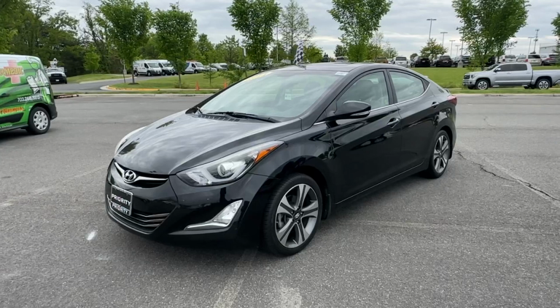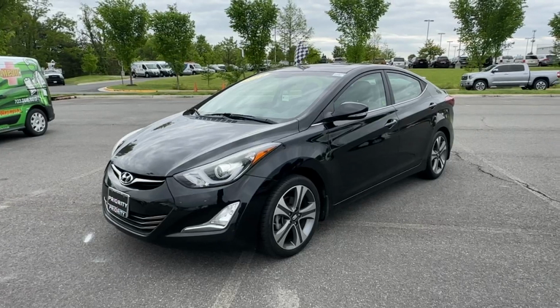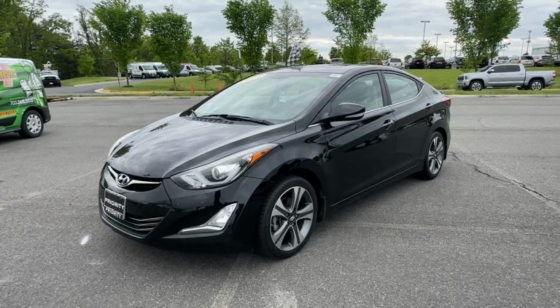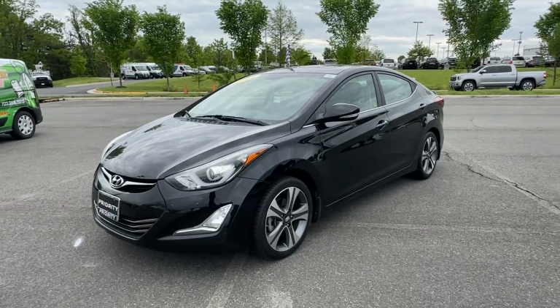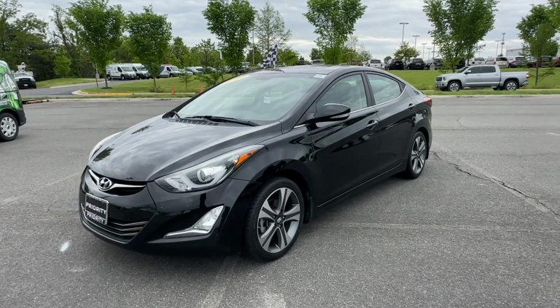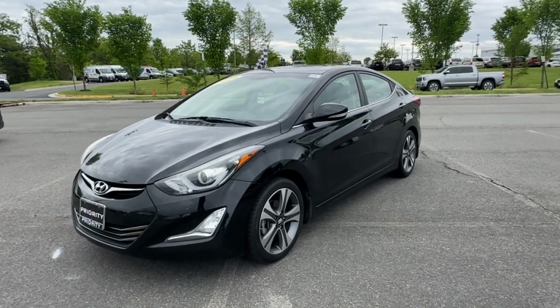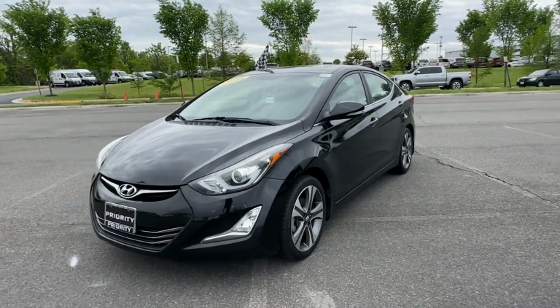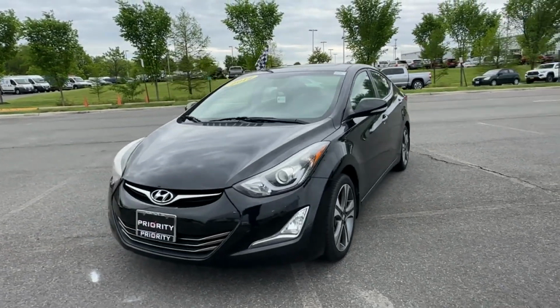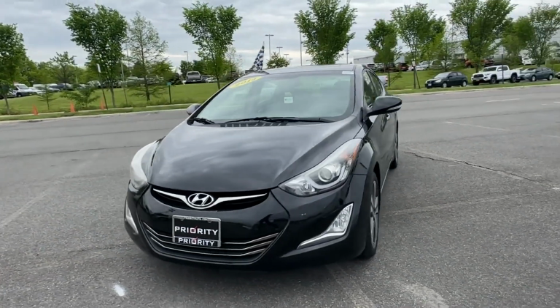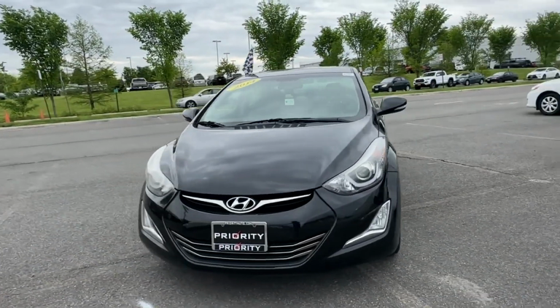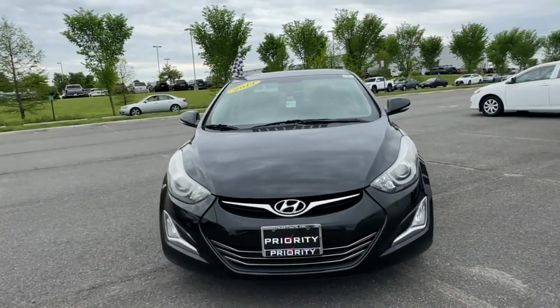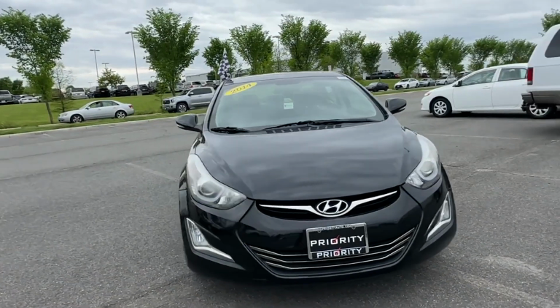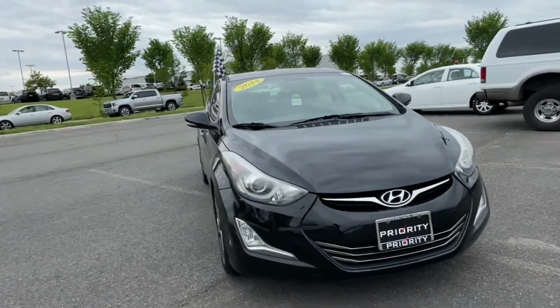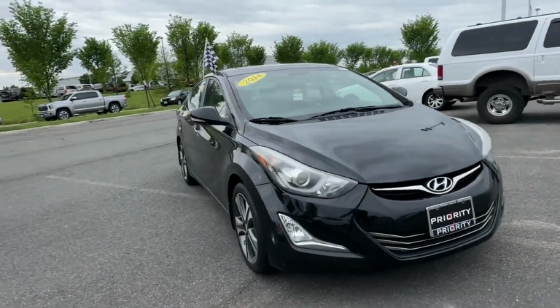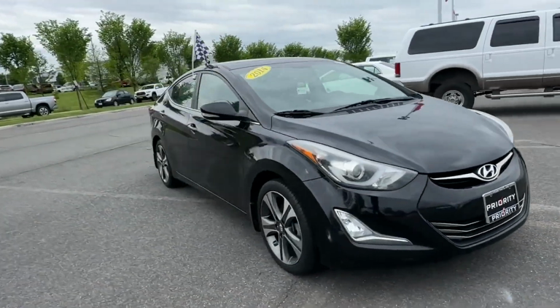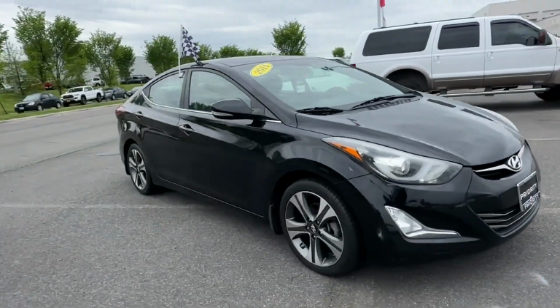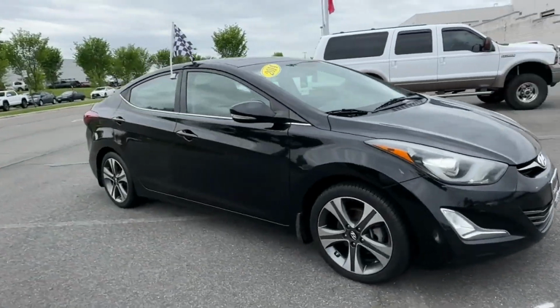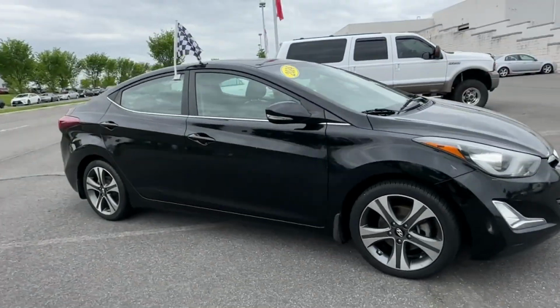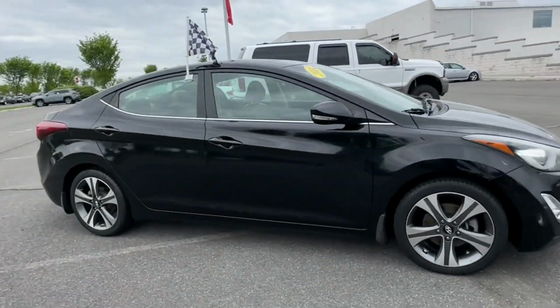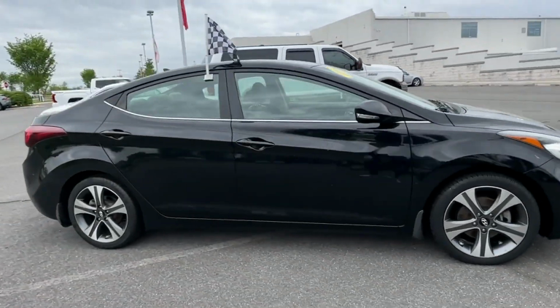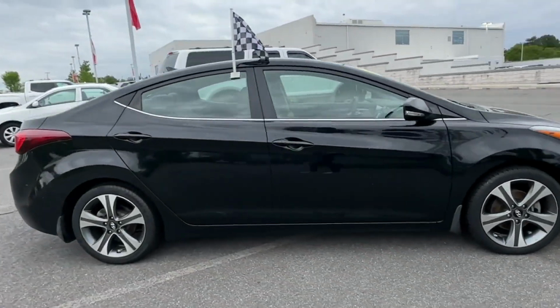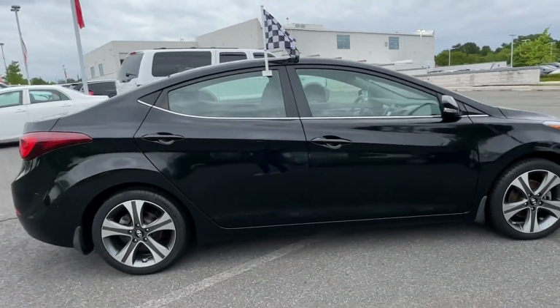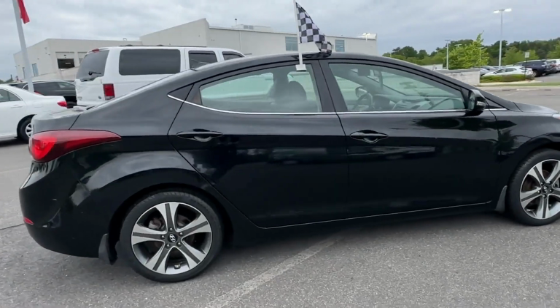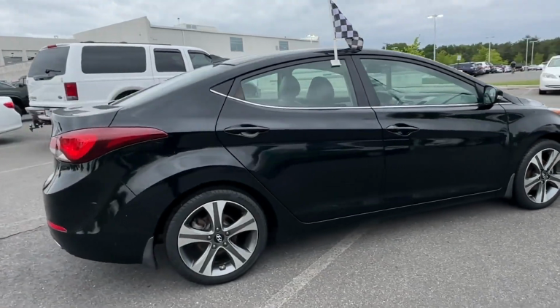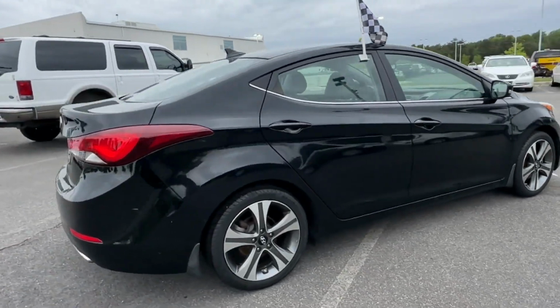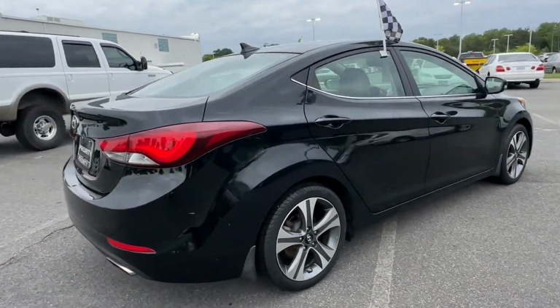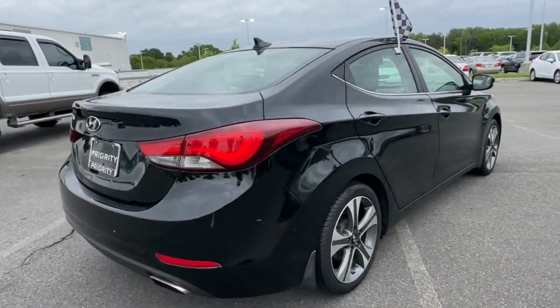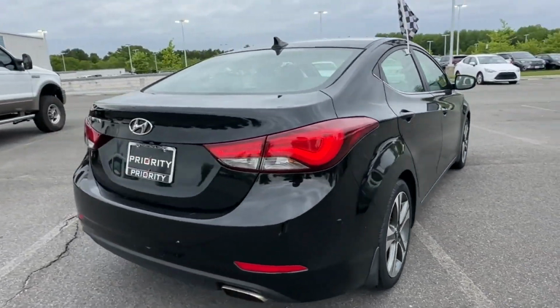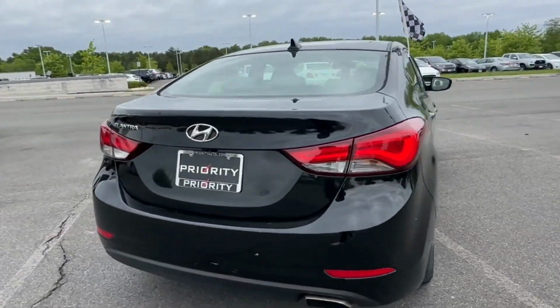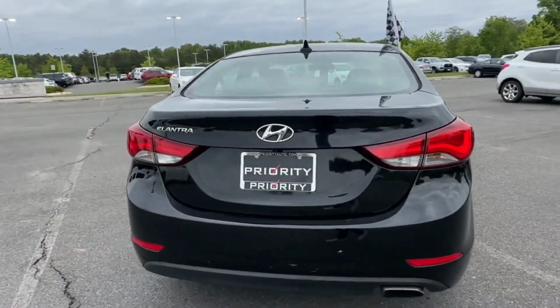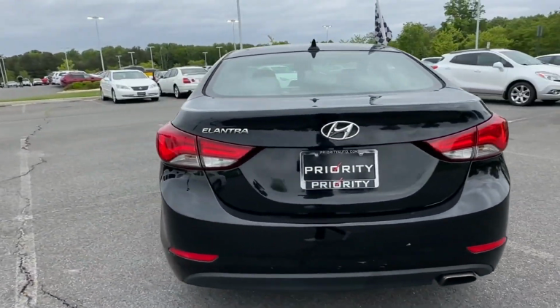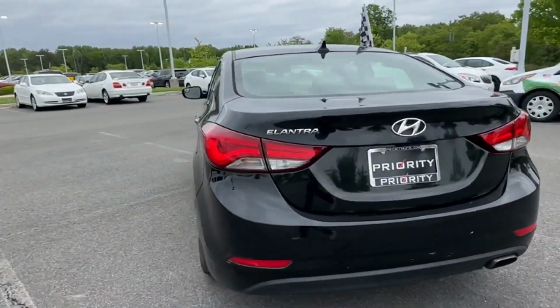2014 Hyundai Elantra, with less than 78,000 miles on the odometer. This sedan combines safety and comfort with style and performance. You'll love this long list of impressive amenities, which include the following.